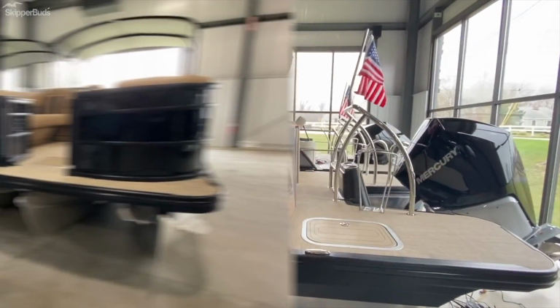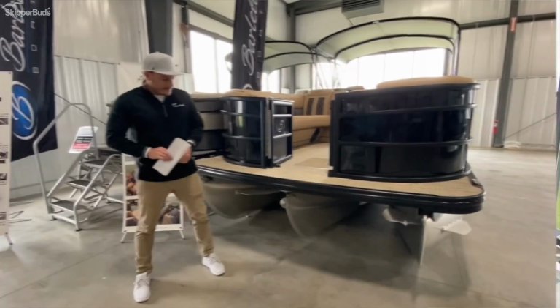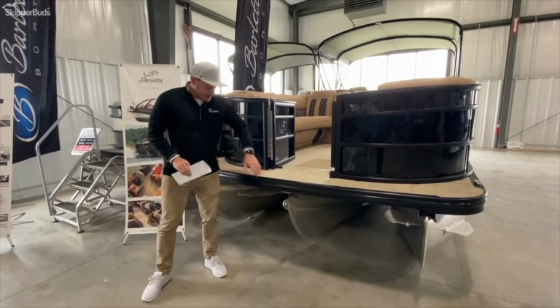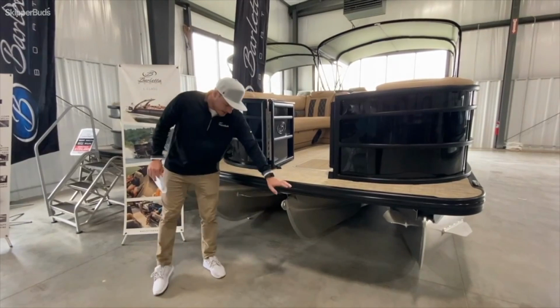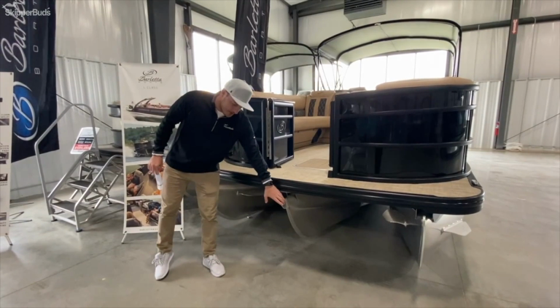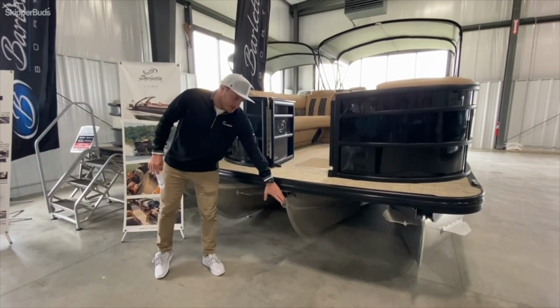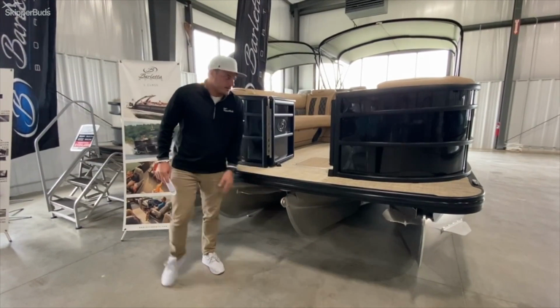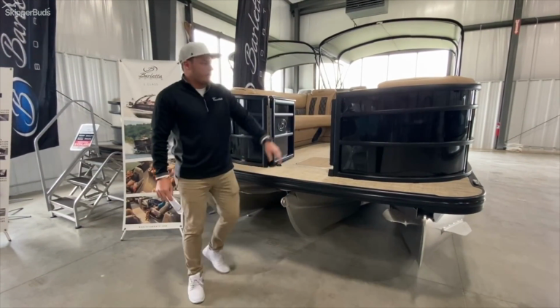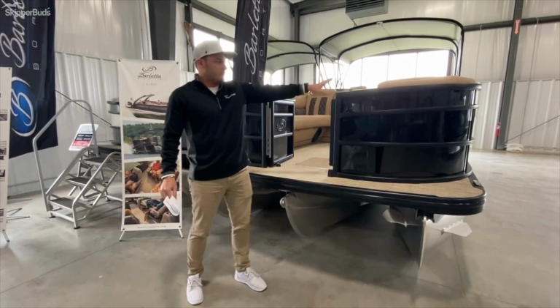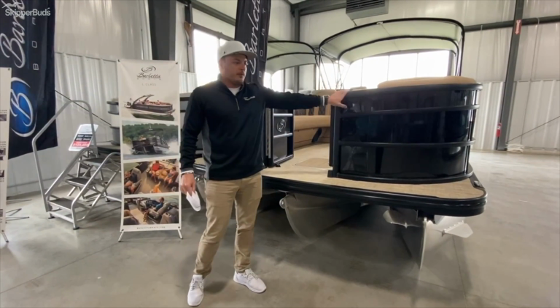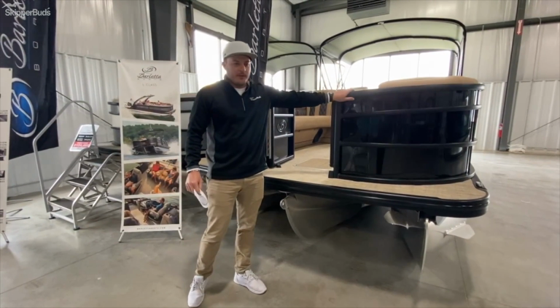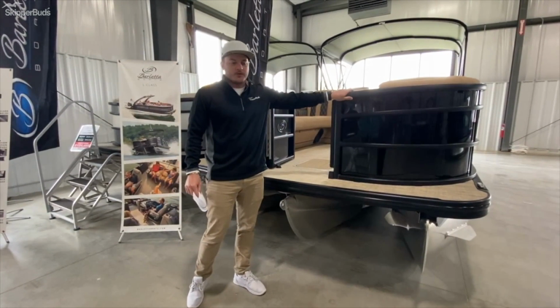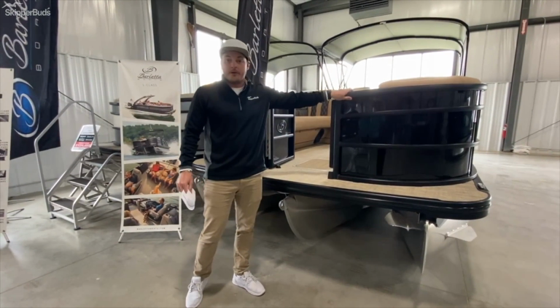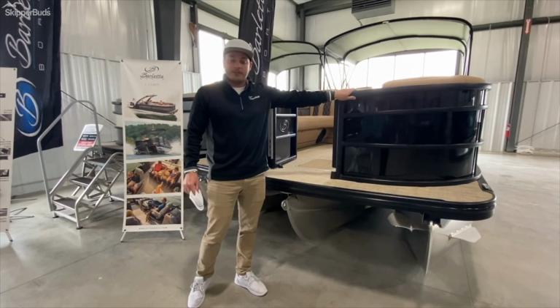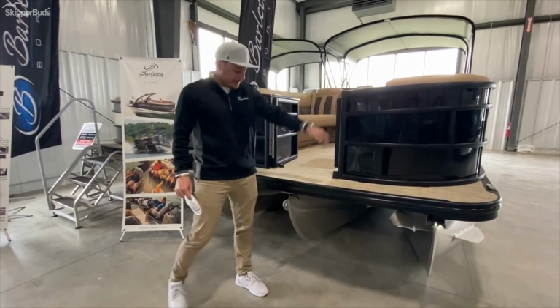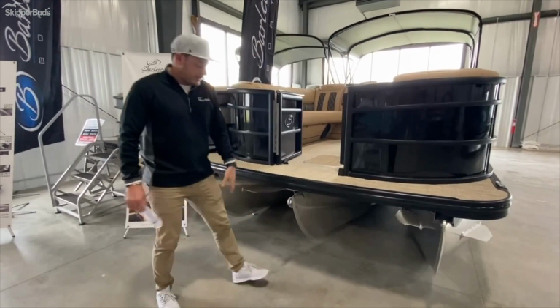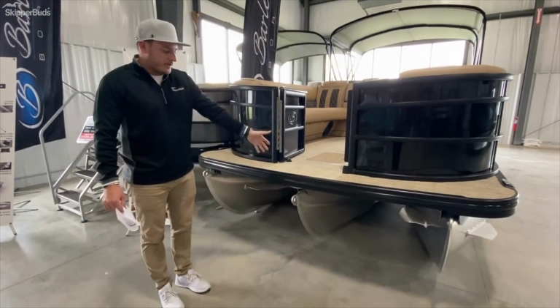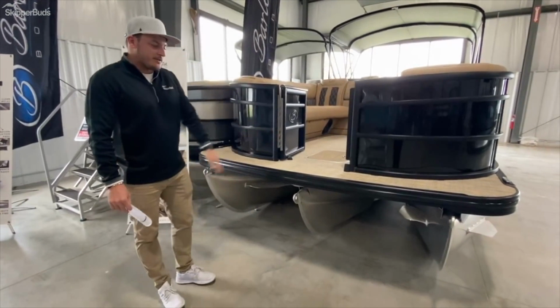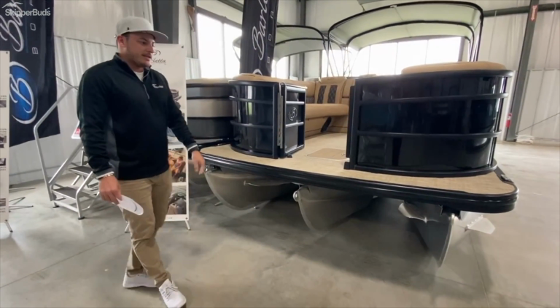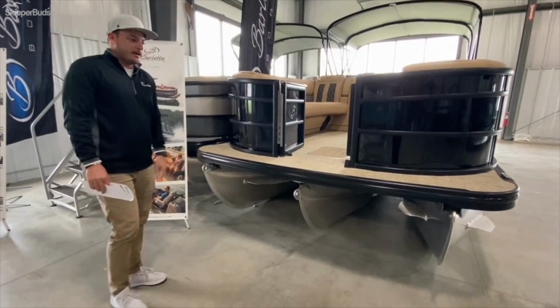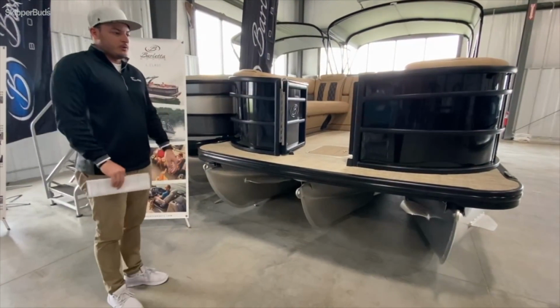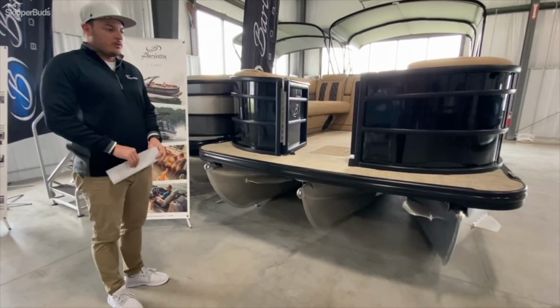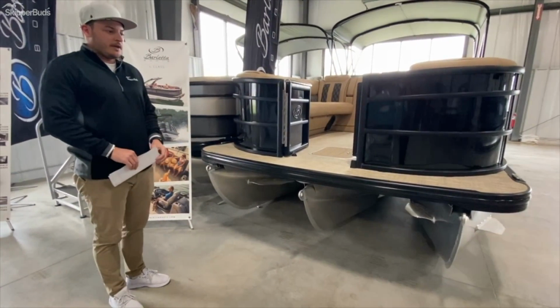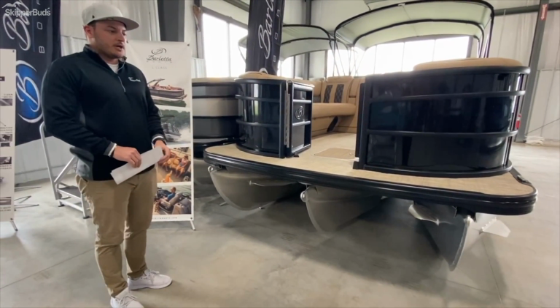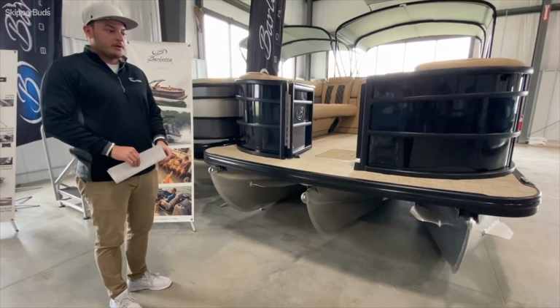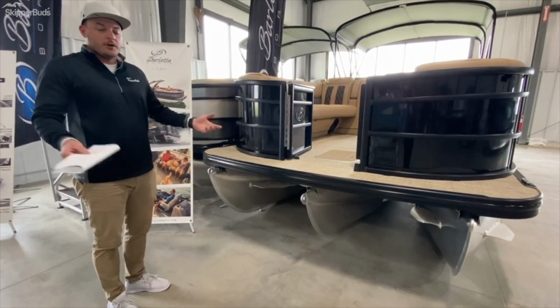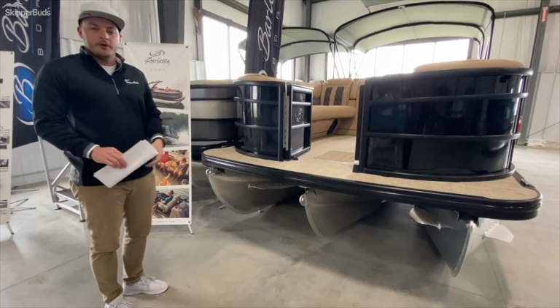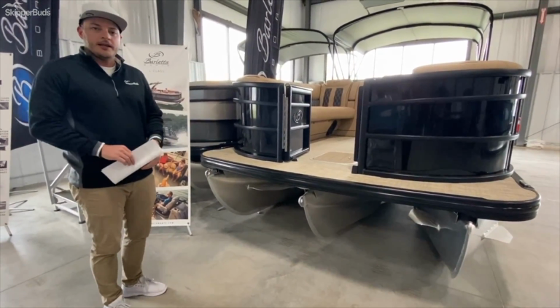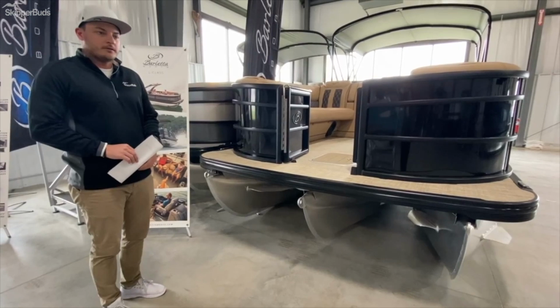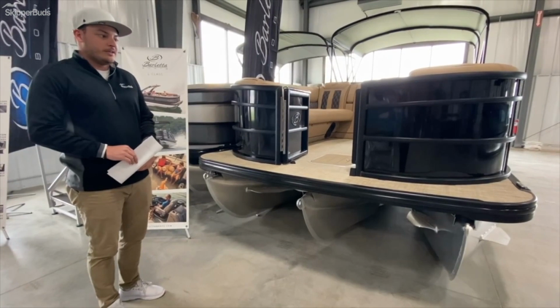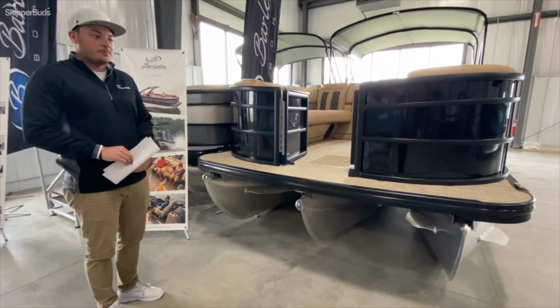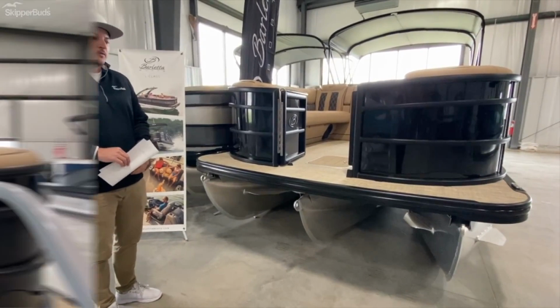This is going to have their tri-tune package and also their blackout package, so all your railing is black. The tri-tune is going to keep you nice and buoyant on the water and handle choppier water if you are on any larger bodies of water.